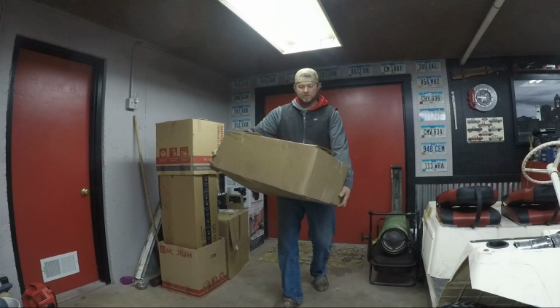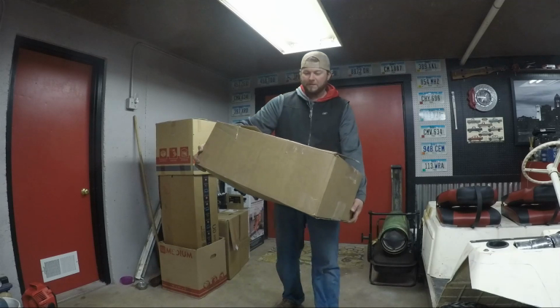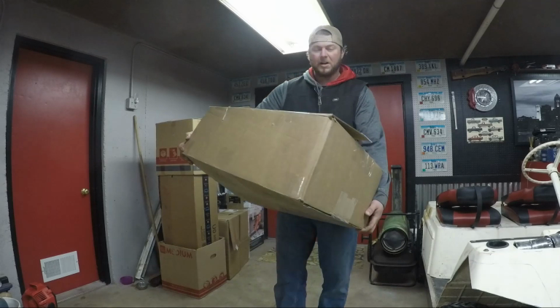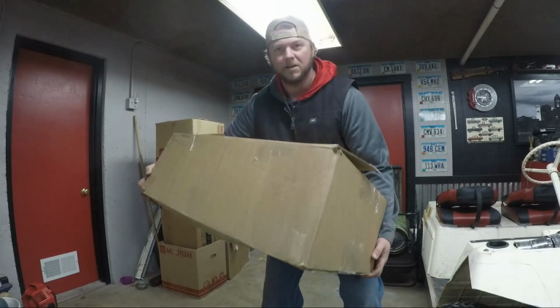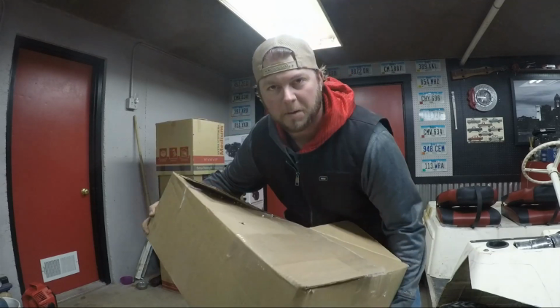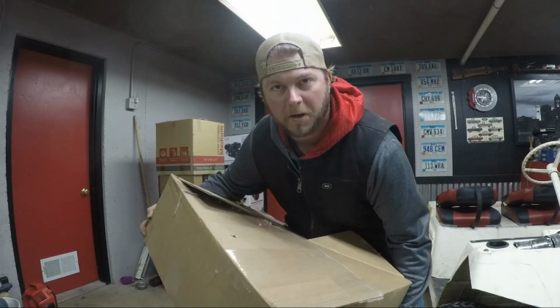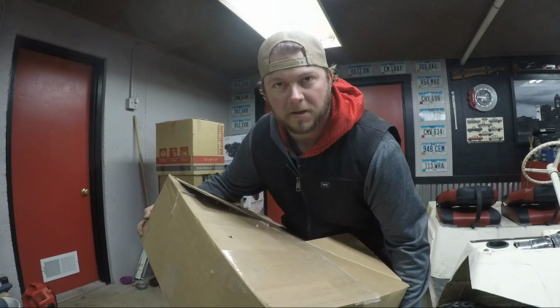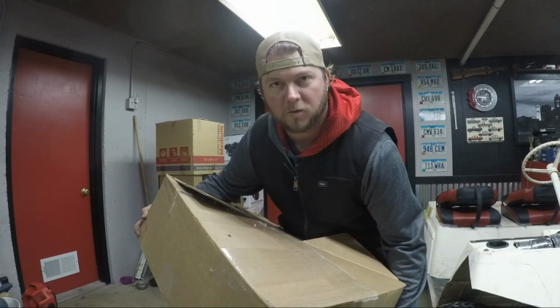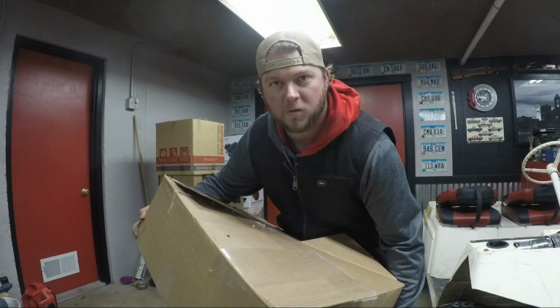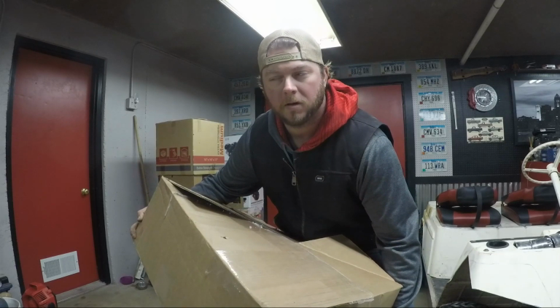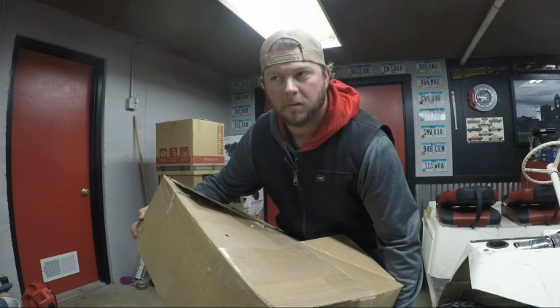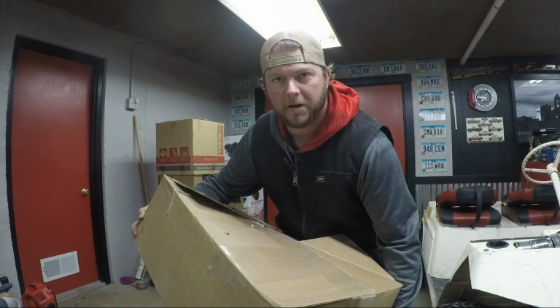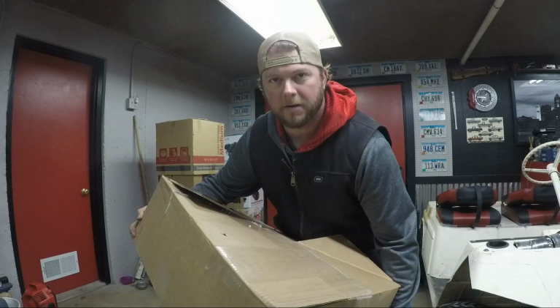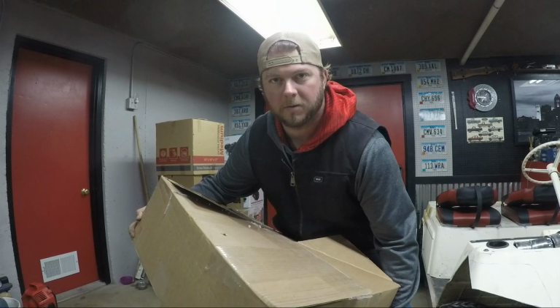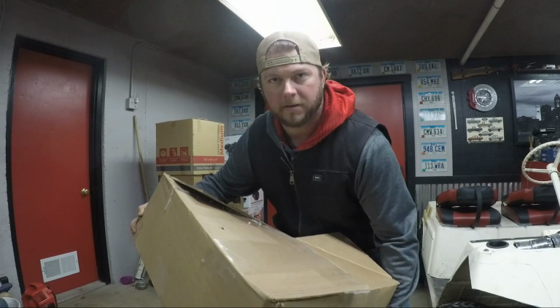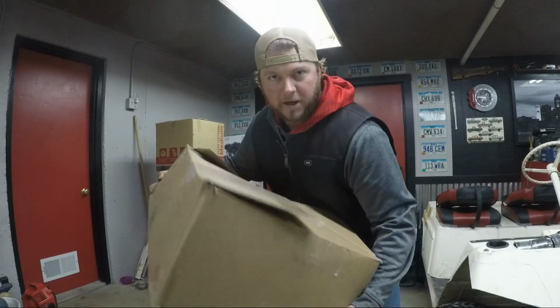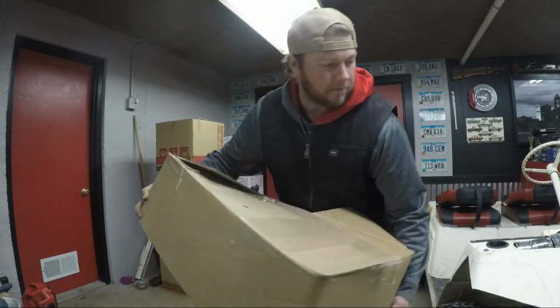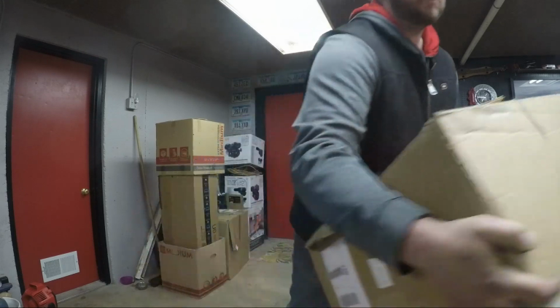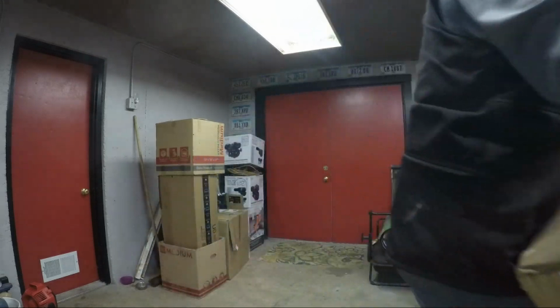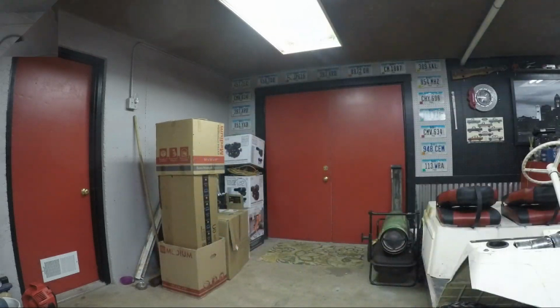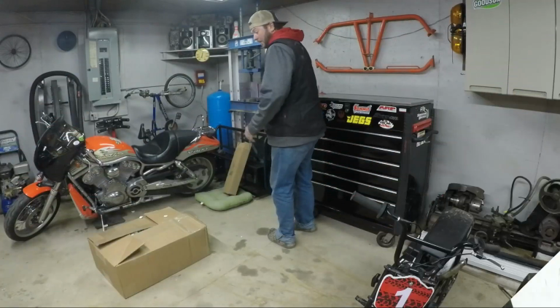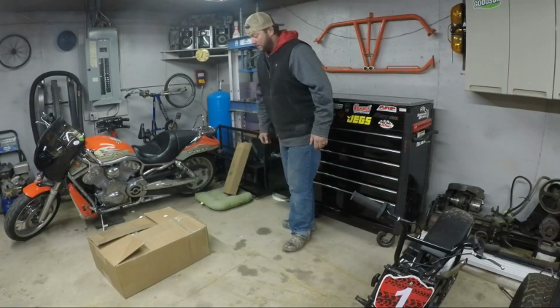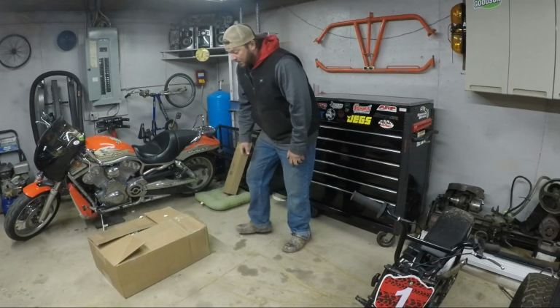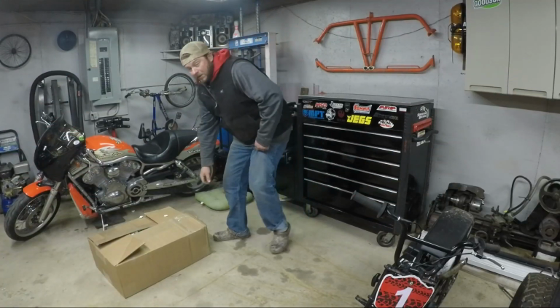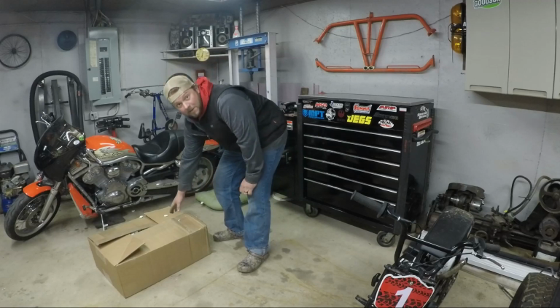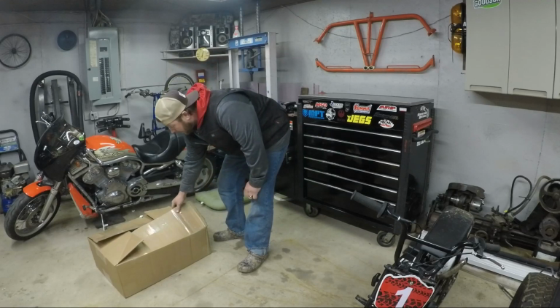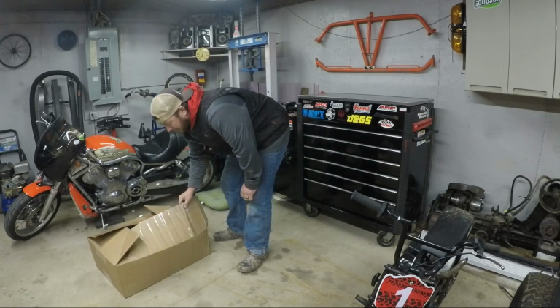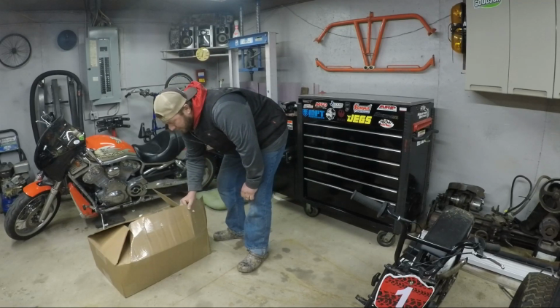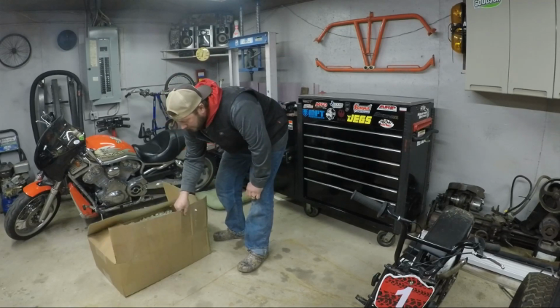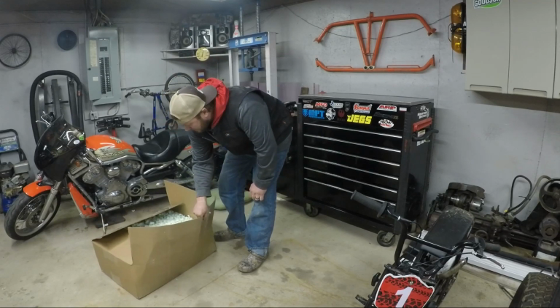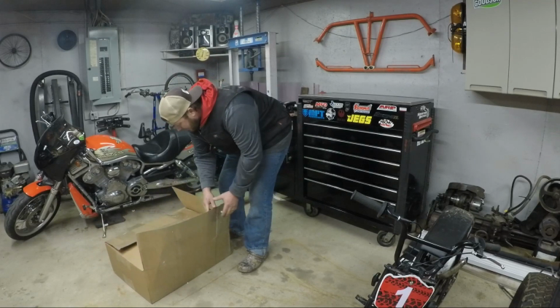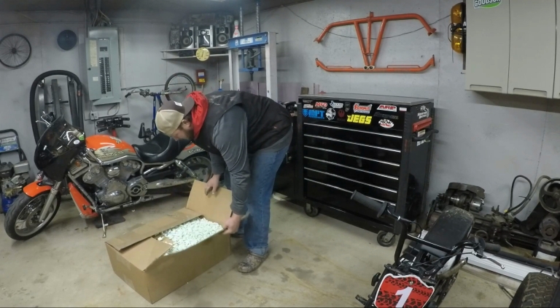Special delivery — turbo parts, episode 2: water-to-air intercooler kit. Let's check it out. I'll be honest, I was not expecting this to show up as quick as it did.